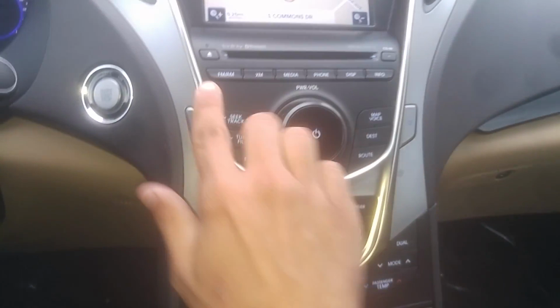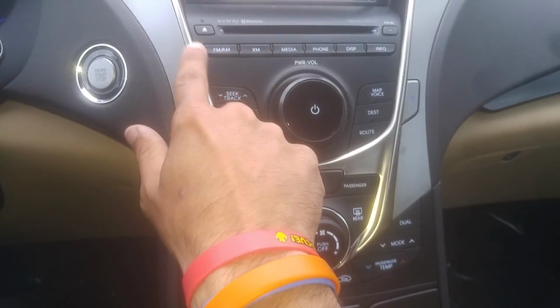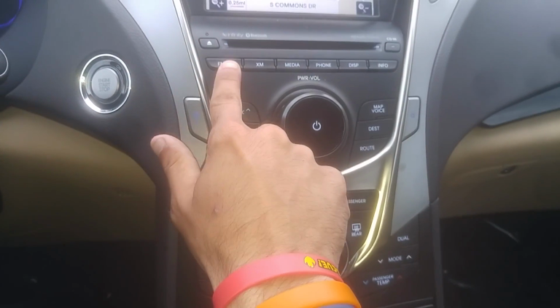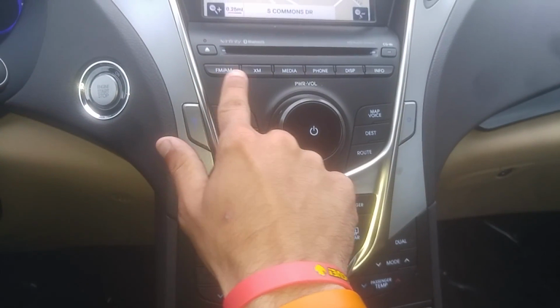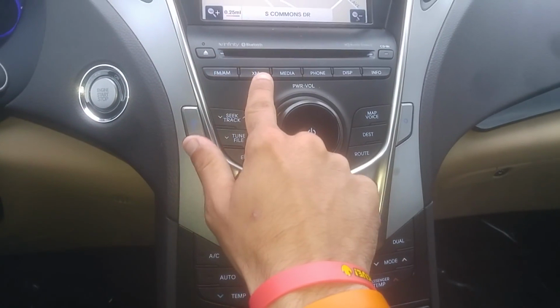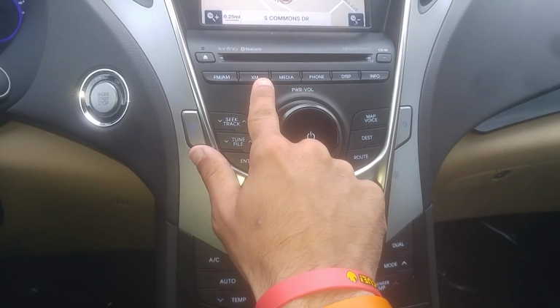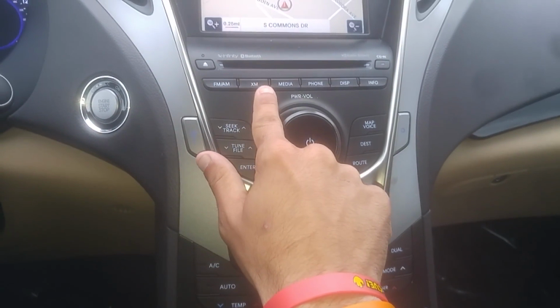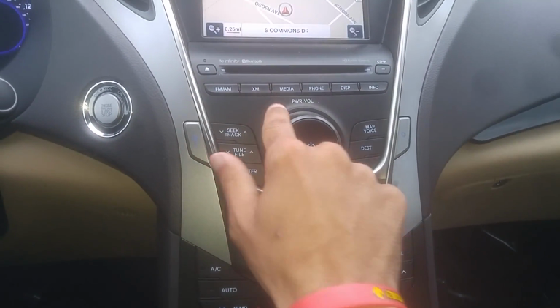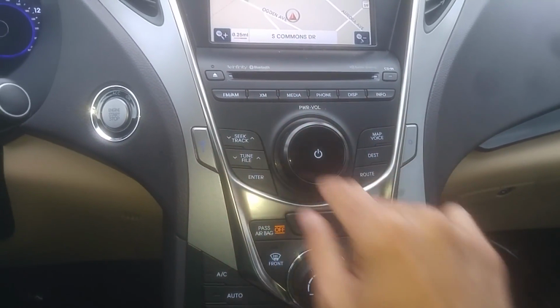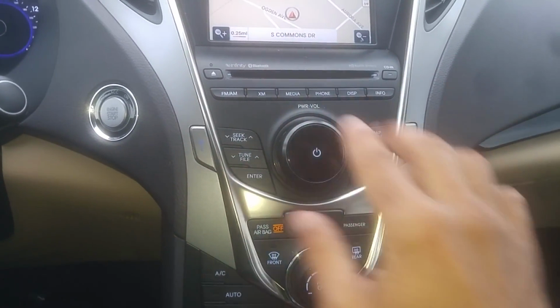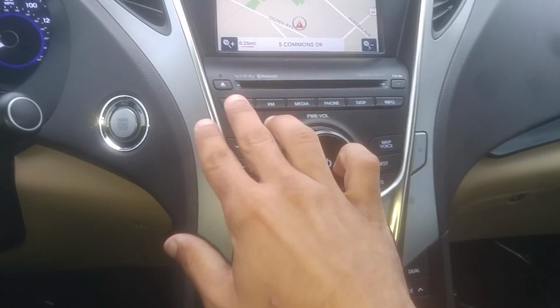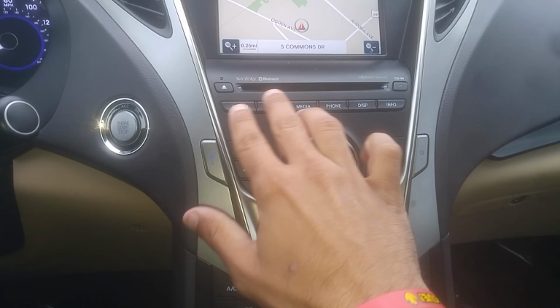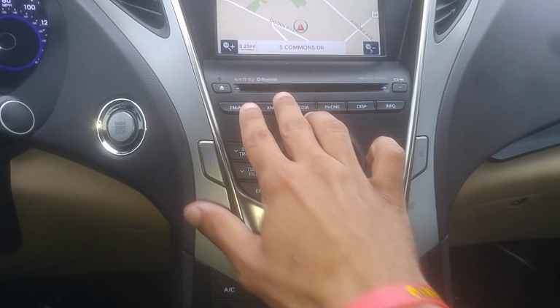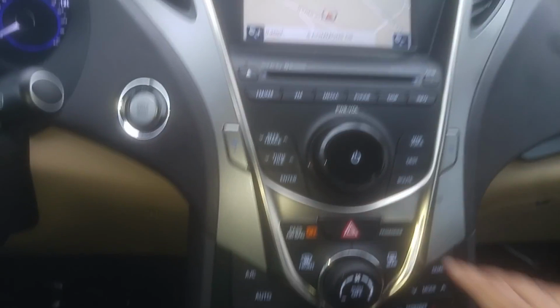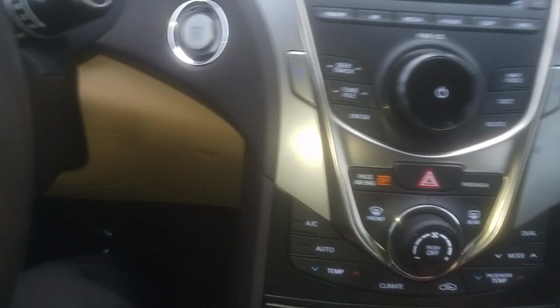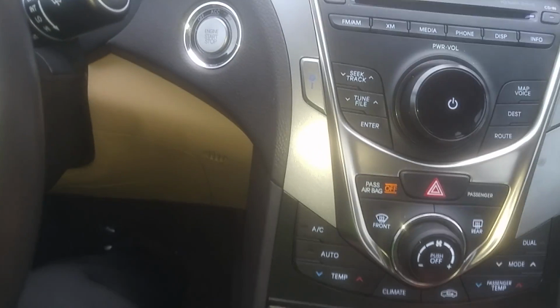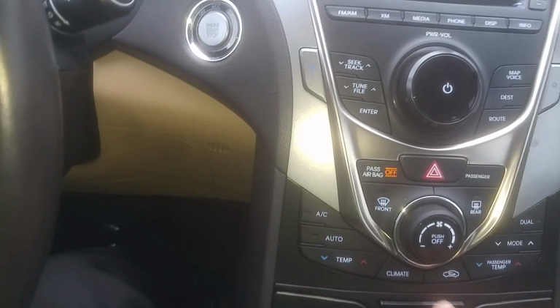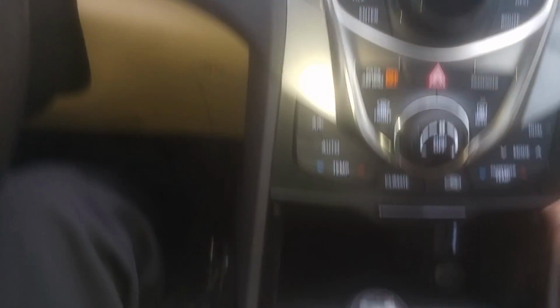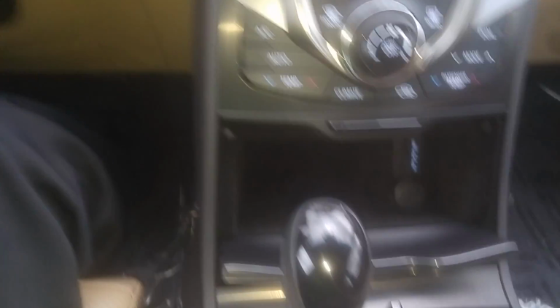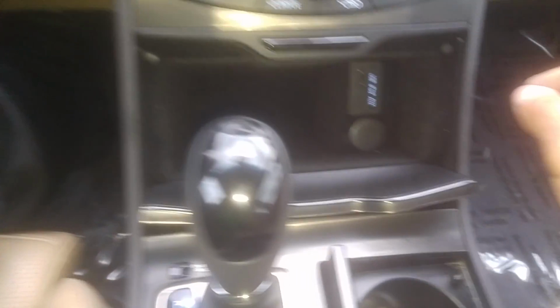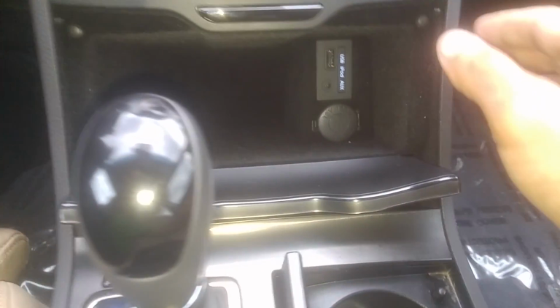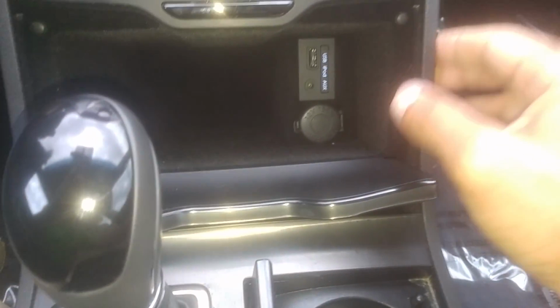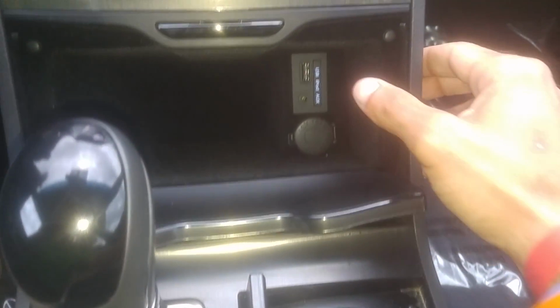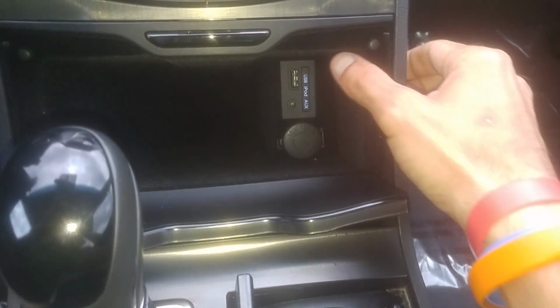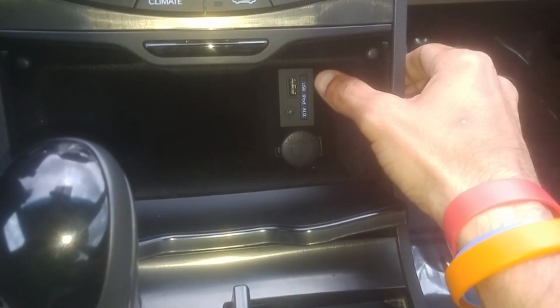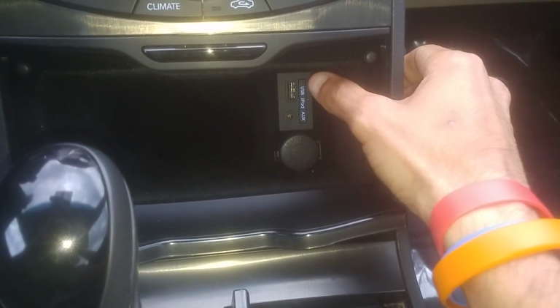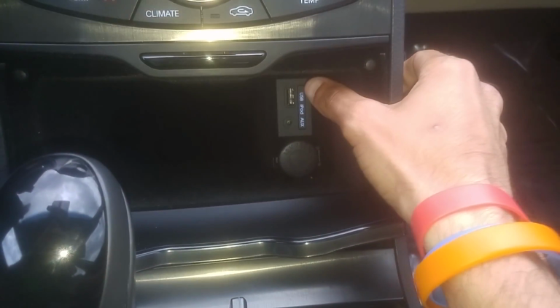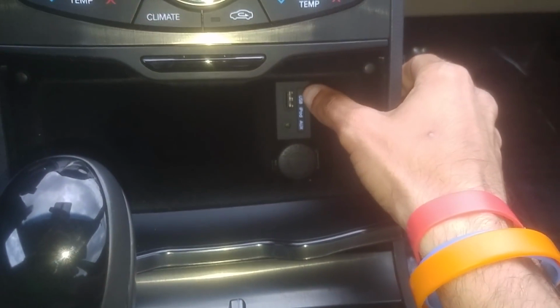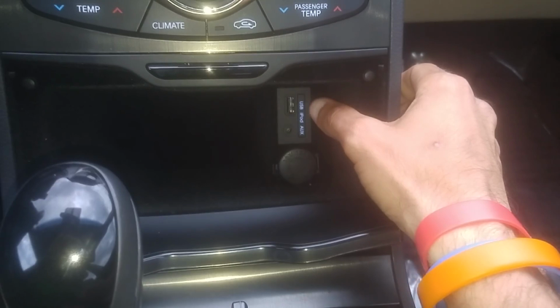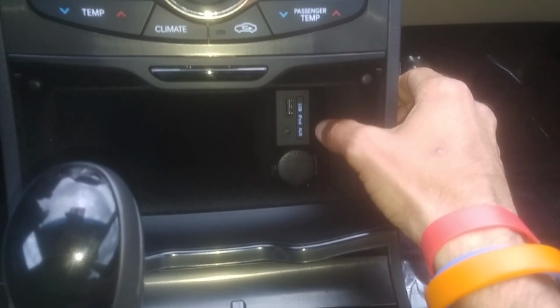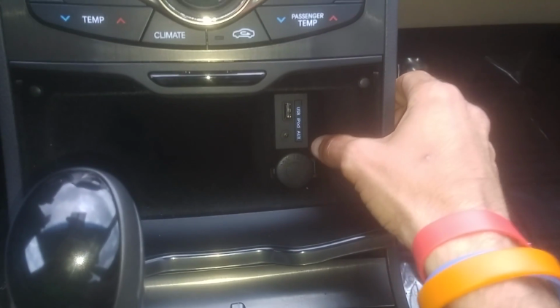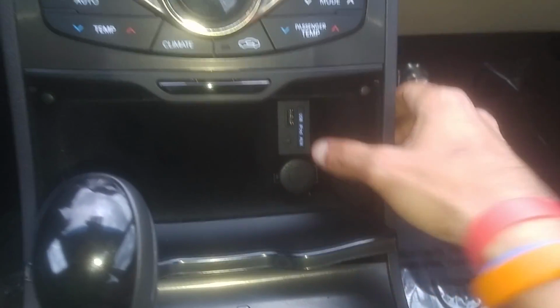You do have your FM/AM, XM radio, and Bluetooth. In here you have your slot for your USB auxiliary.